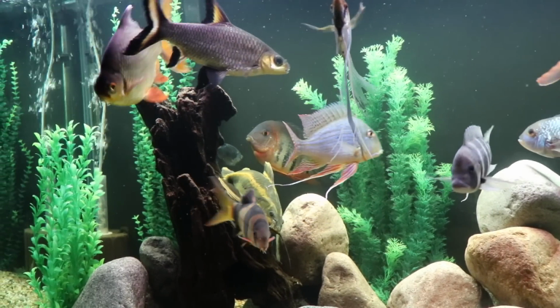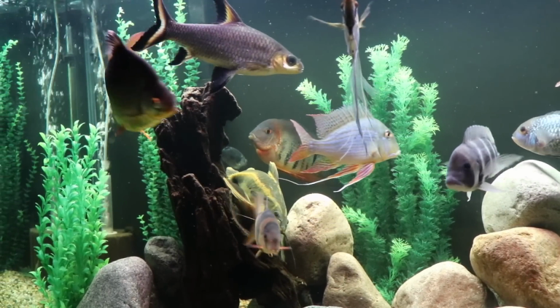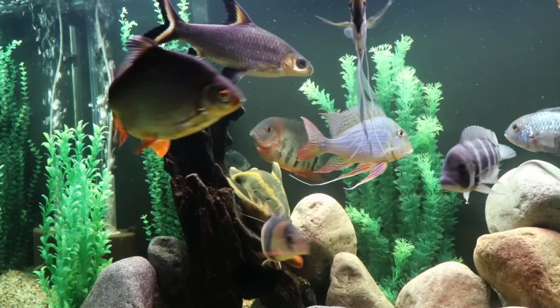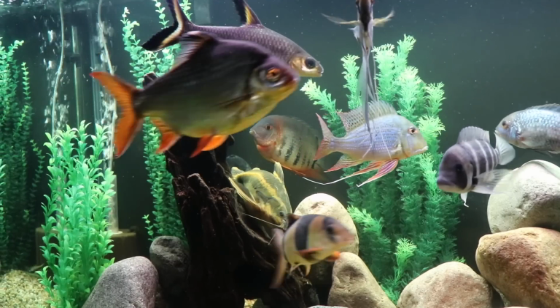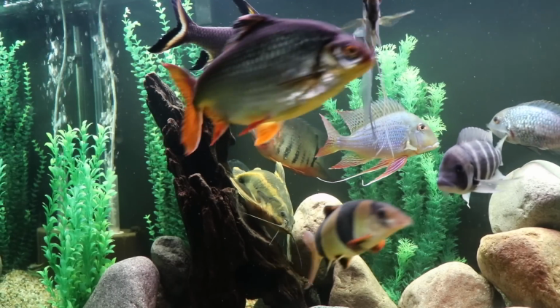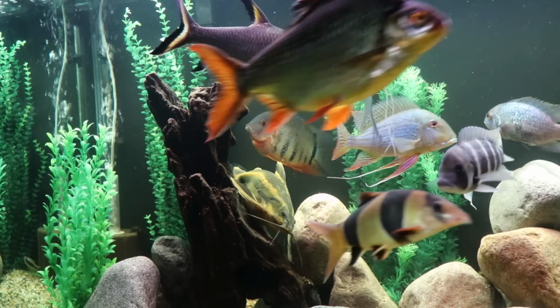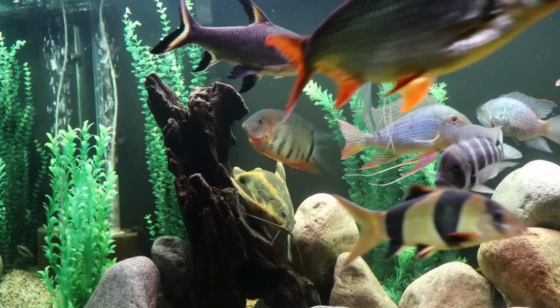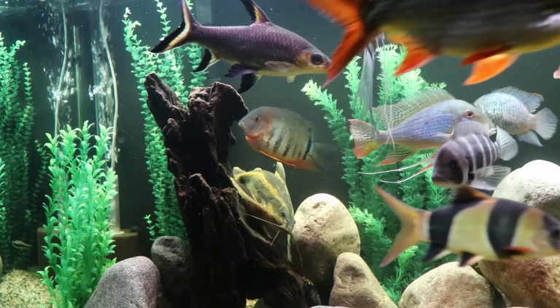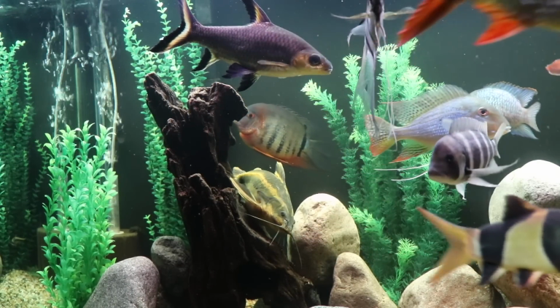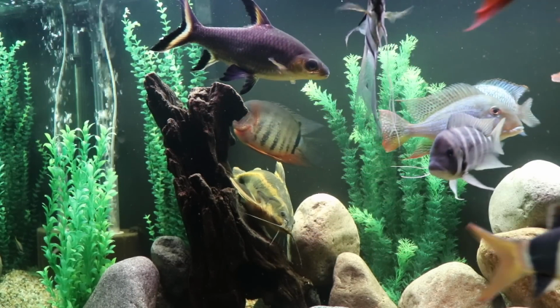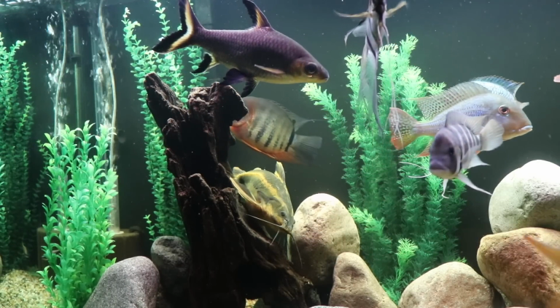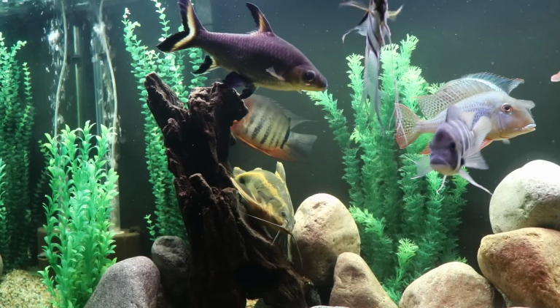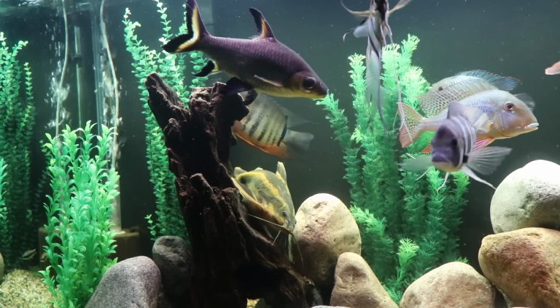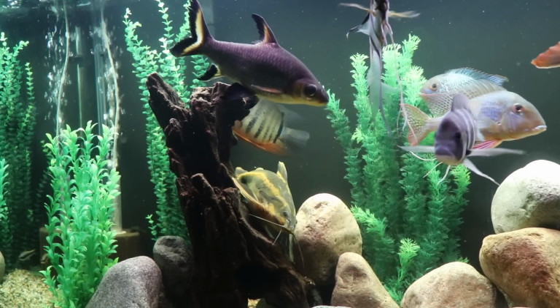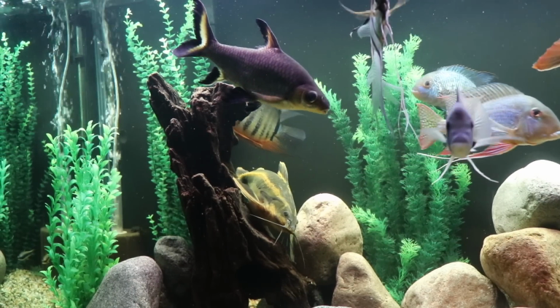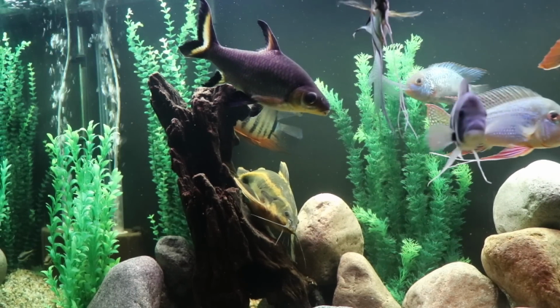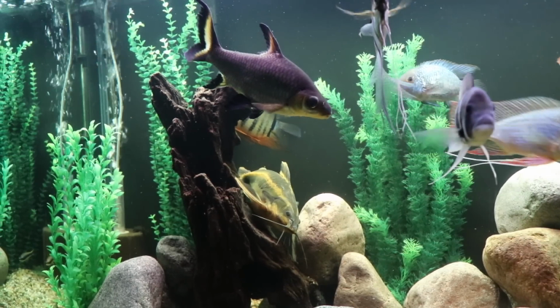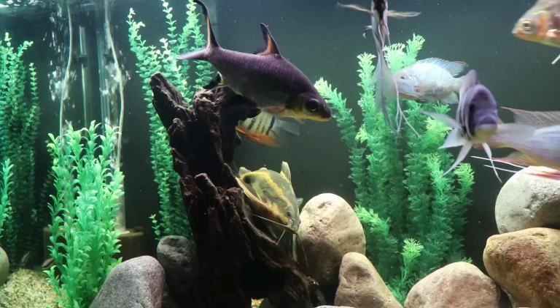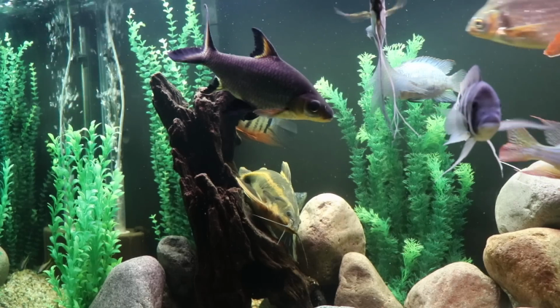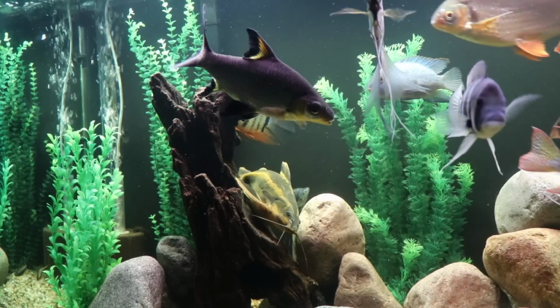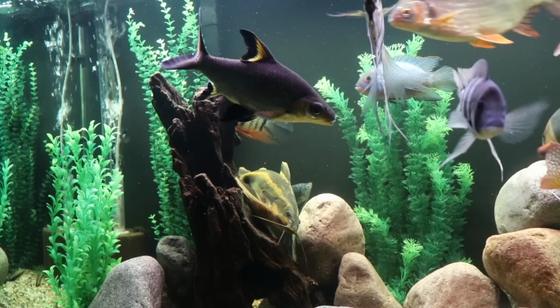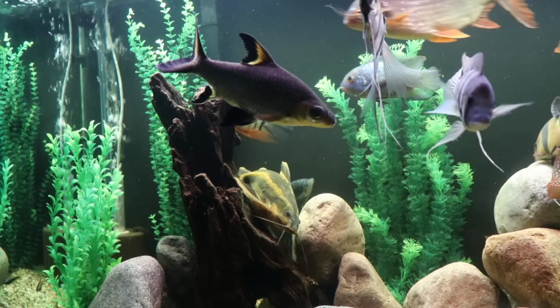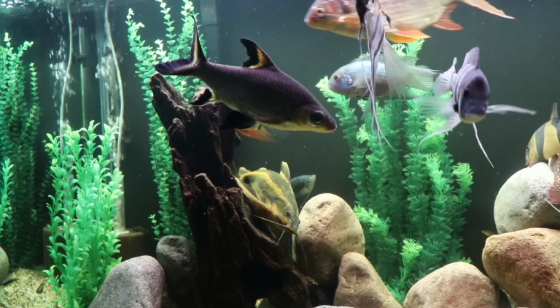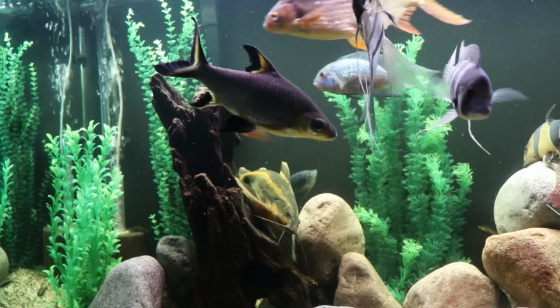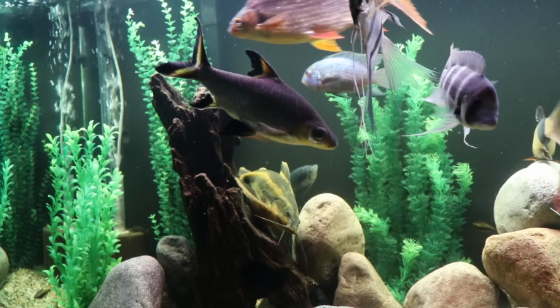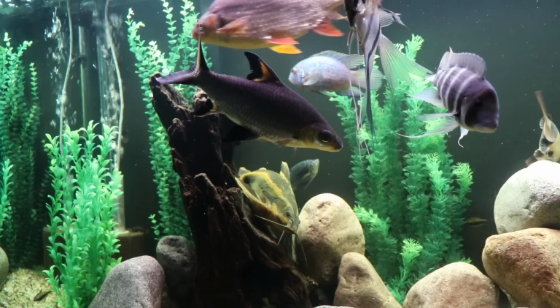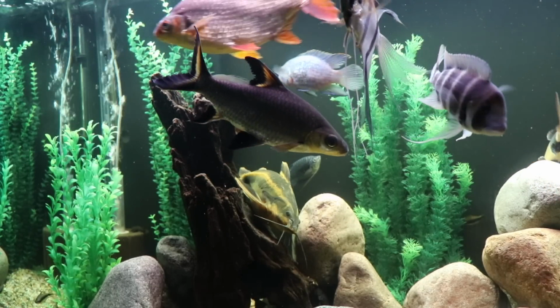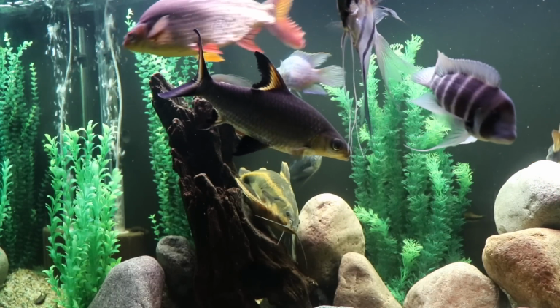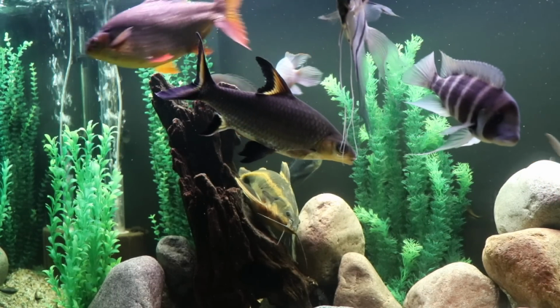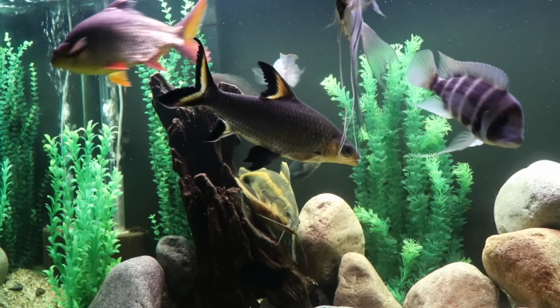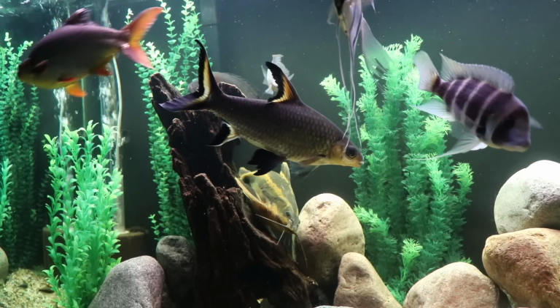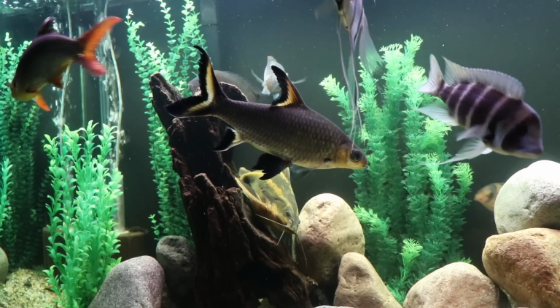I'm not going to really address breeding here — they are egg scatterers. I have not bred them, and I'm sure there are other sources where you could go to find more about their breeding behavior.